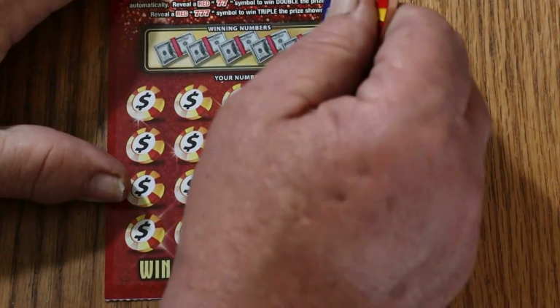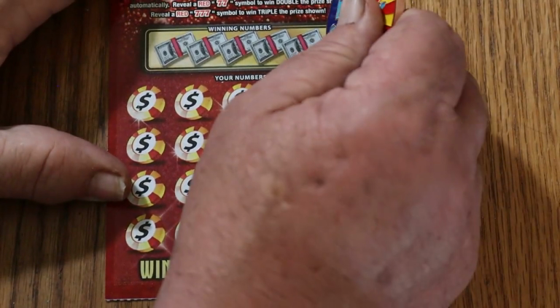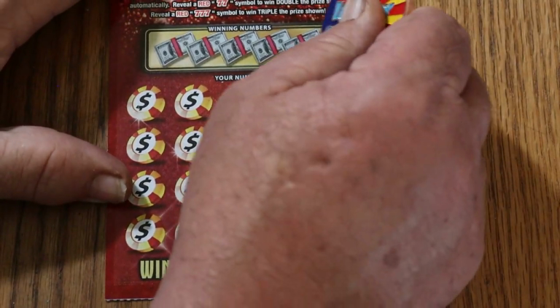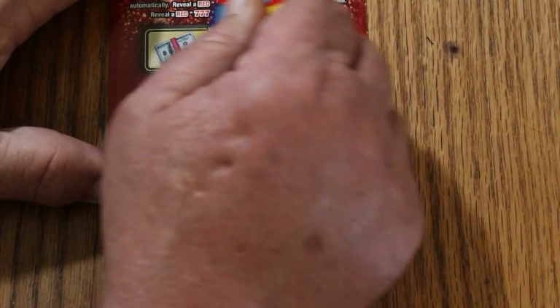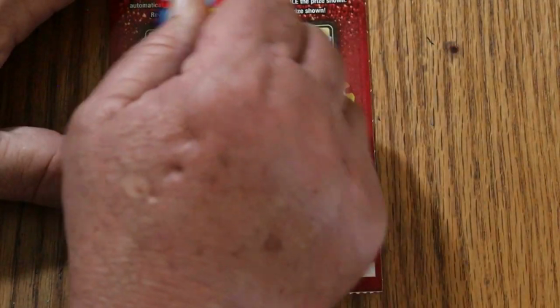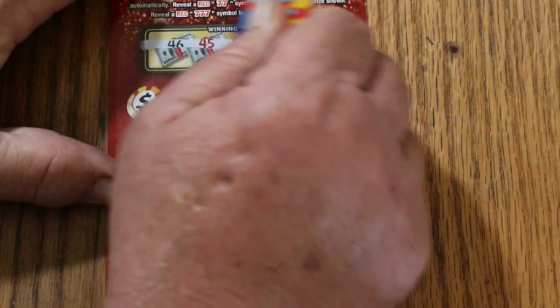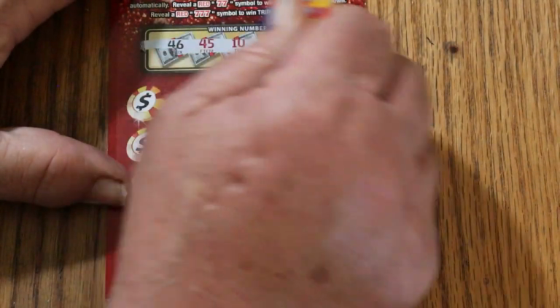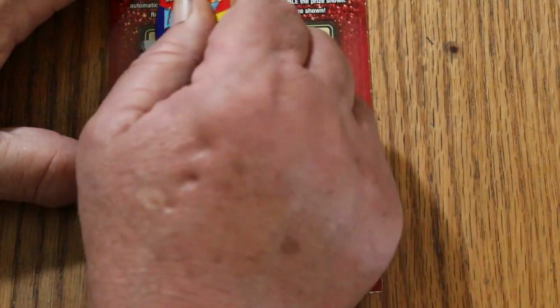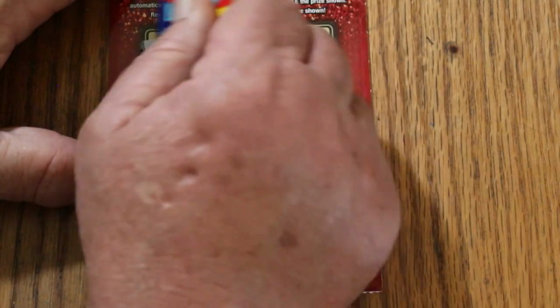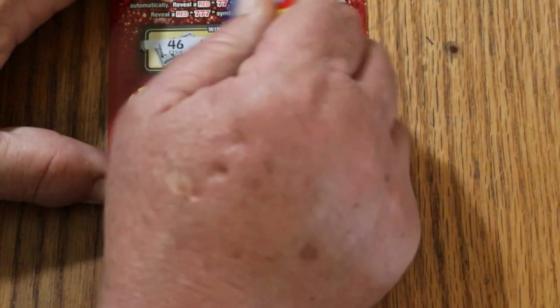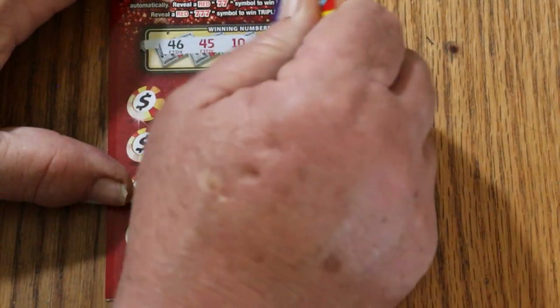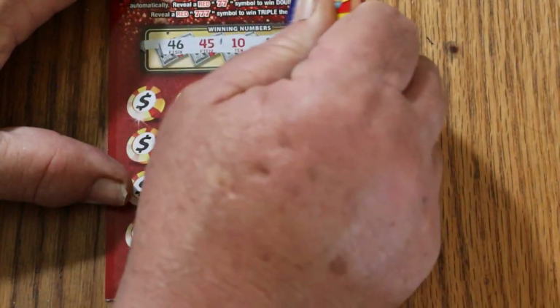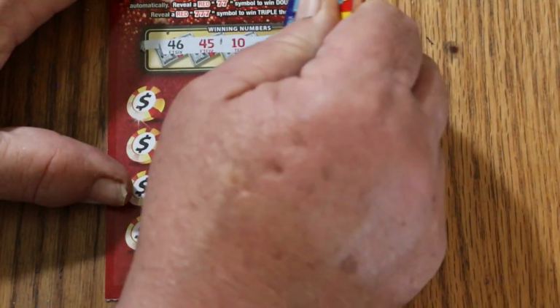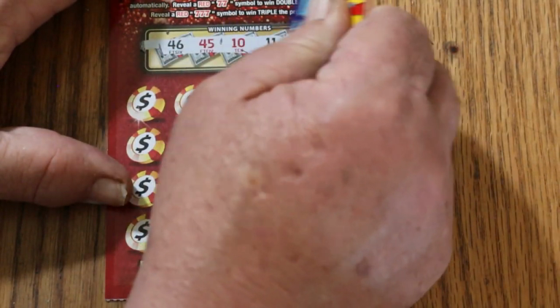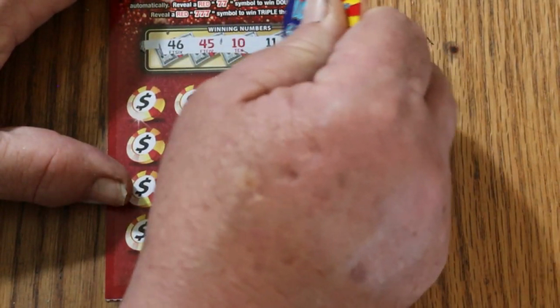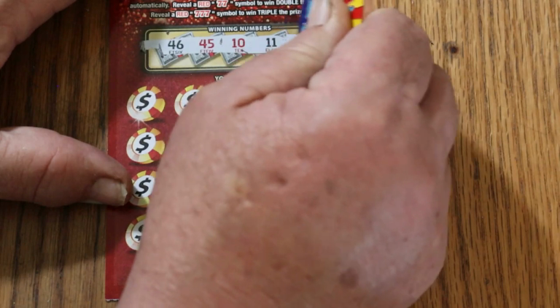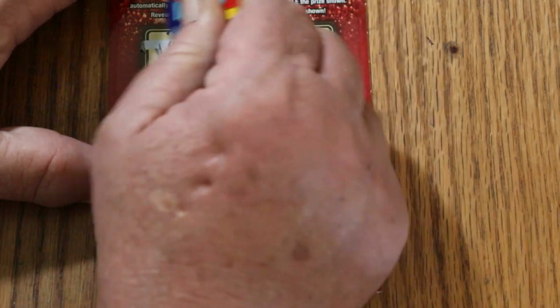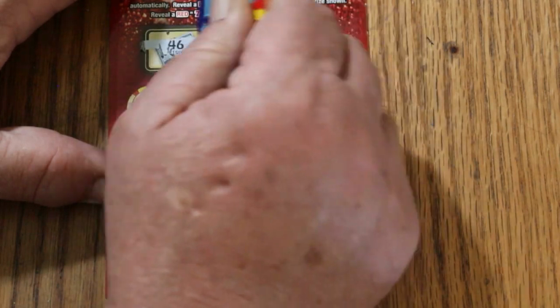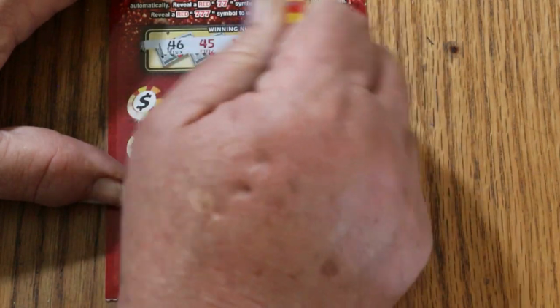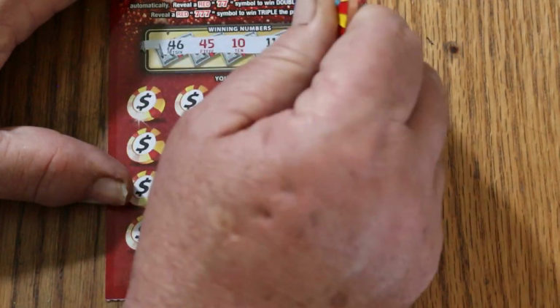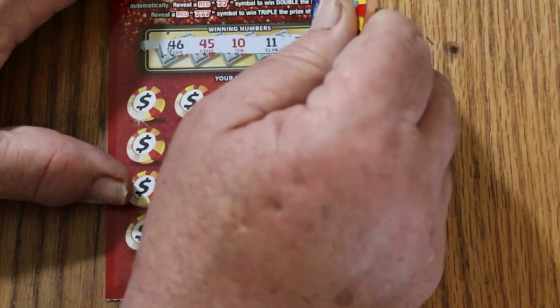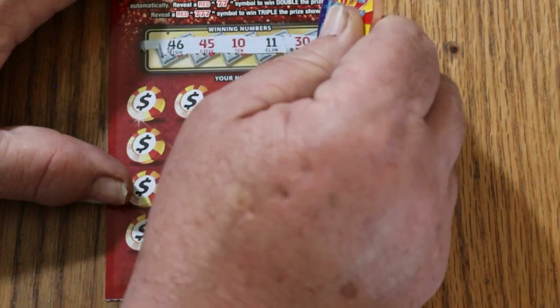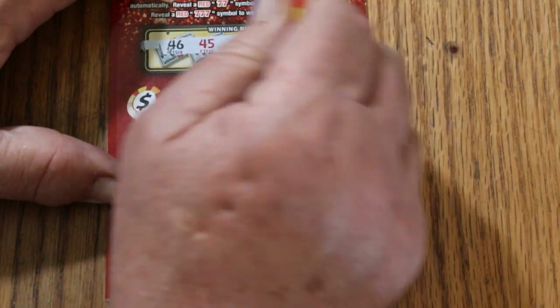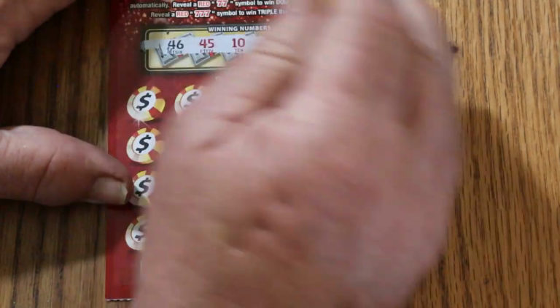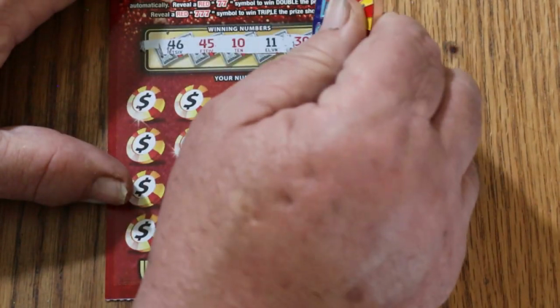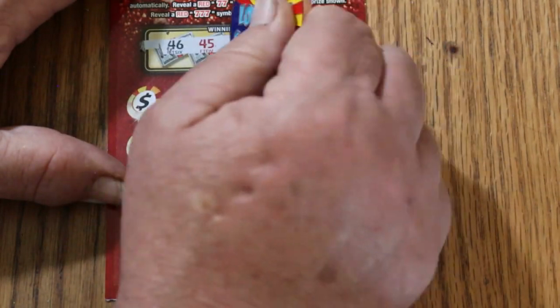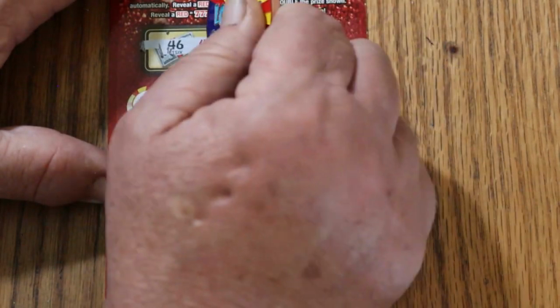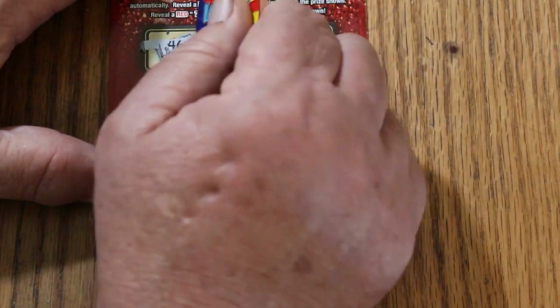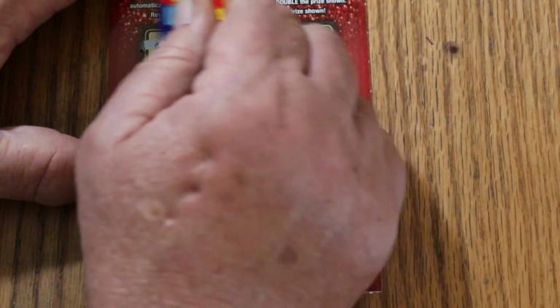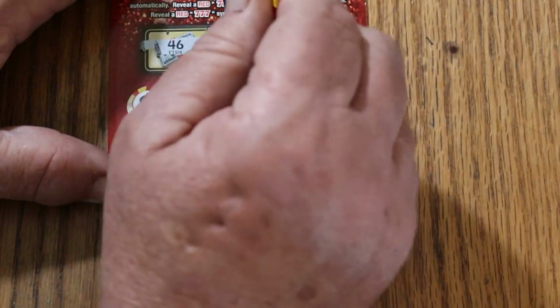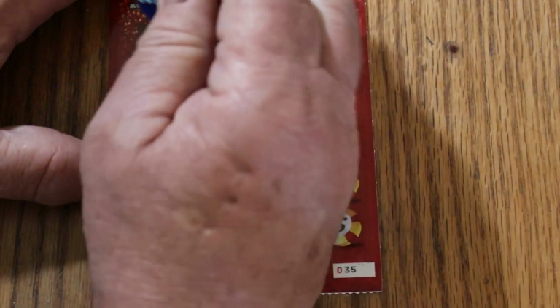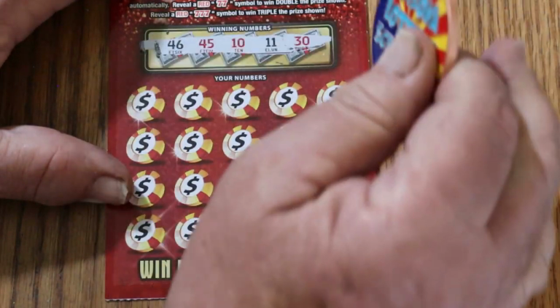It's an easy-to-scratch ticket, which is one of the things I like about it. The numbers stand out, good back contrast, so it's hard to make a mistake.